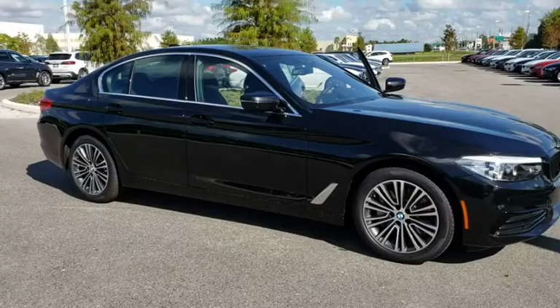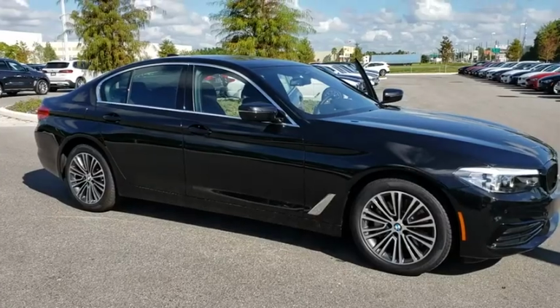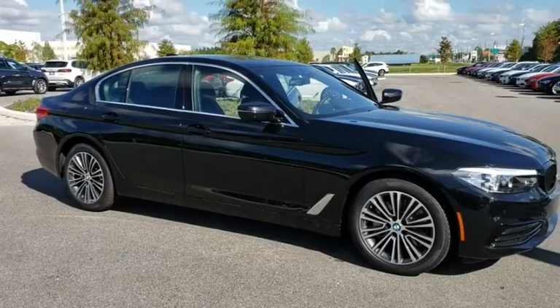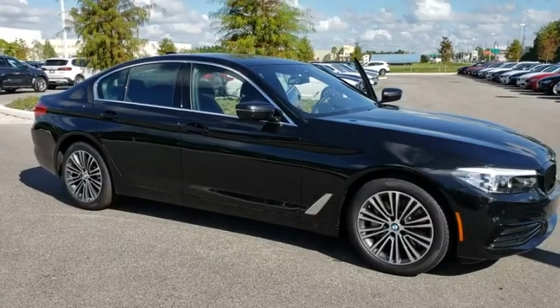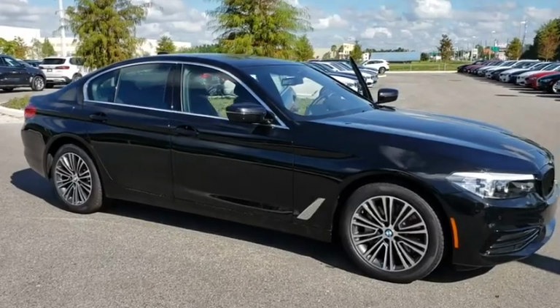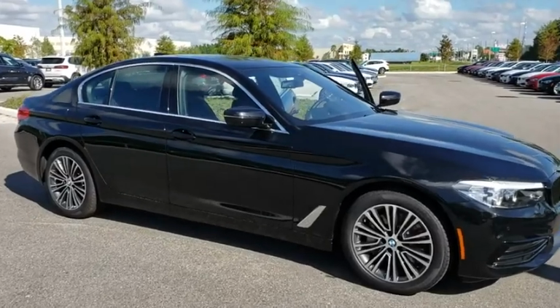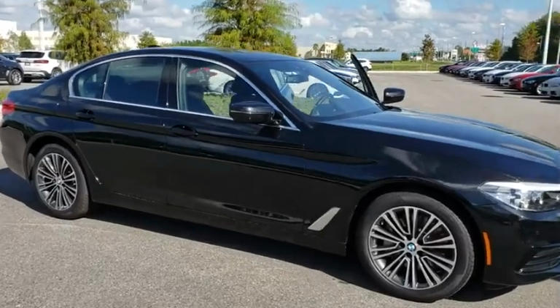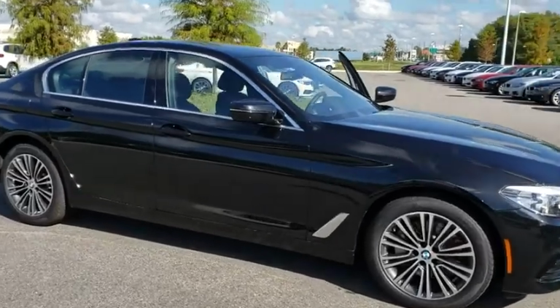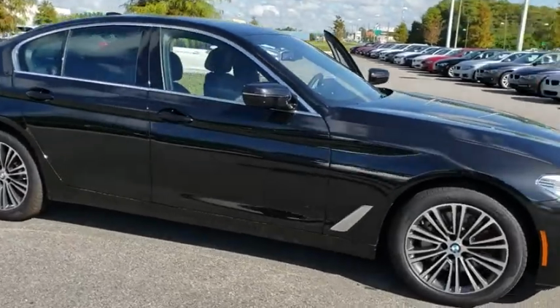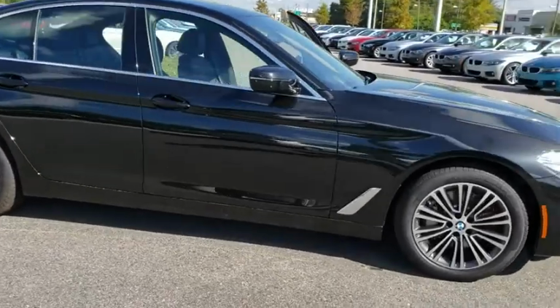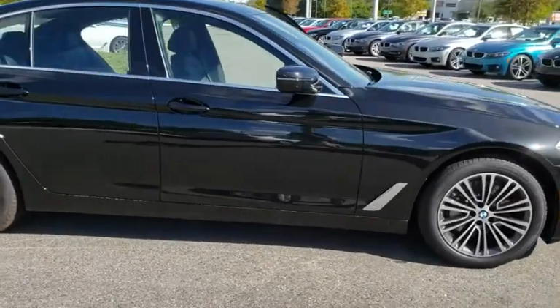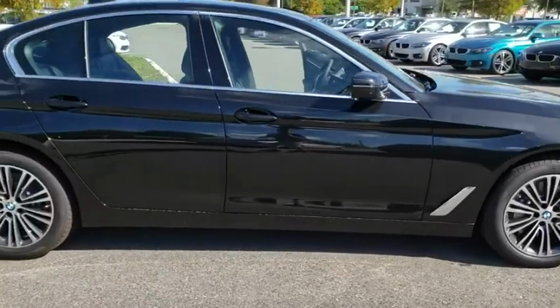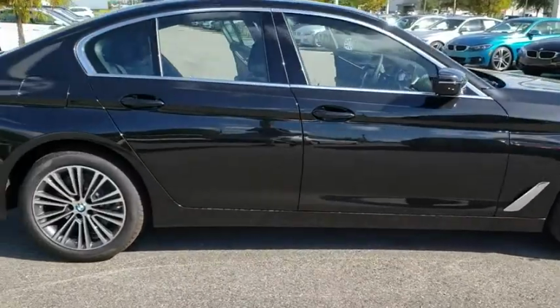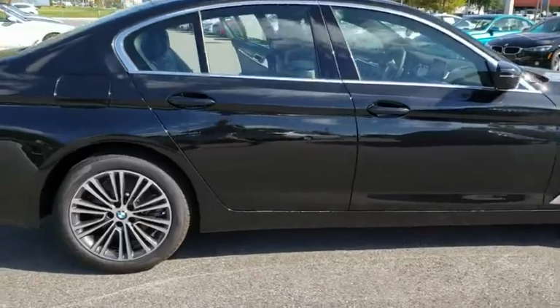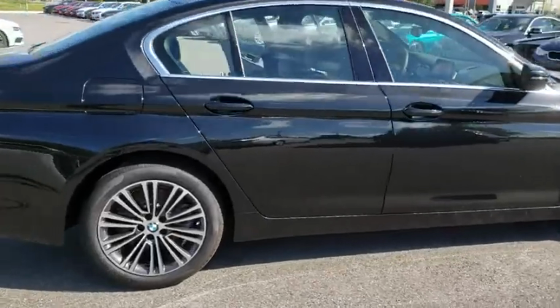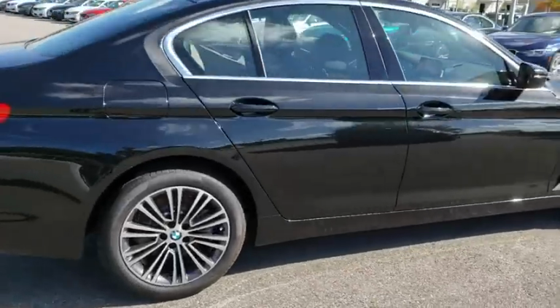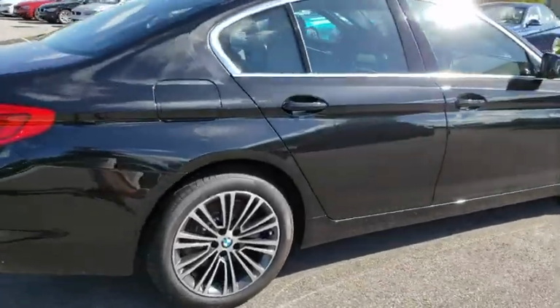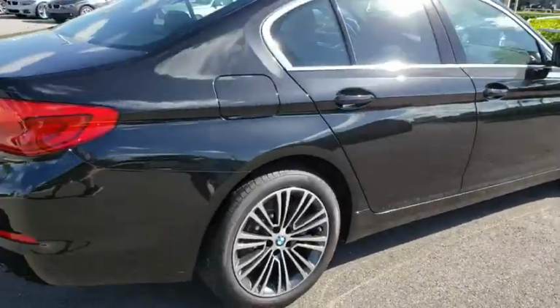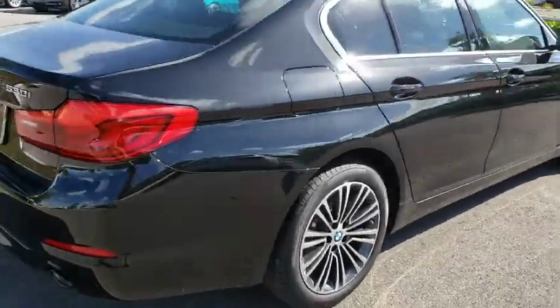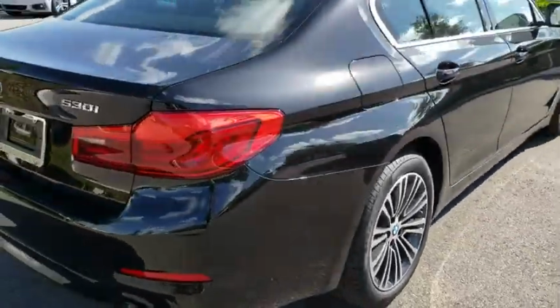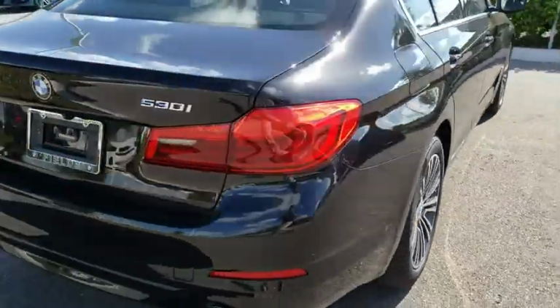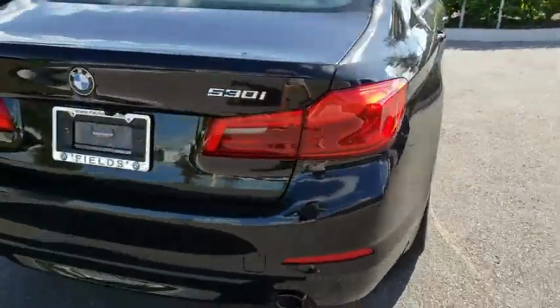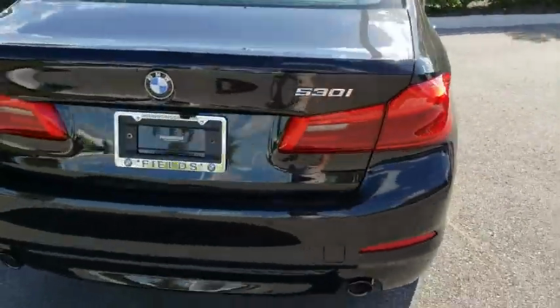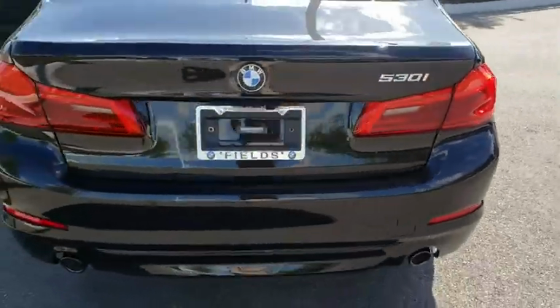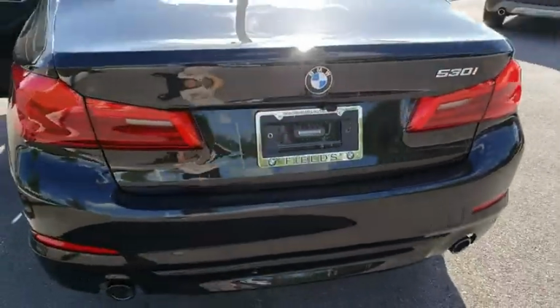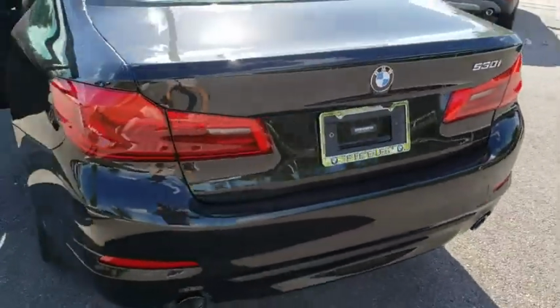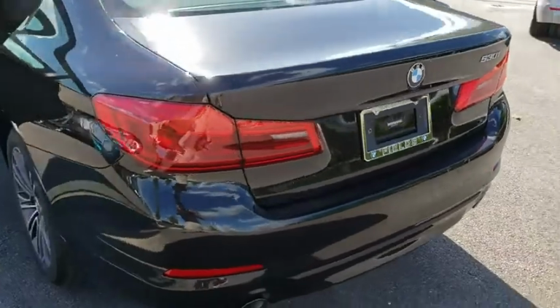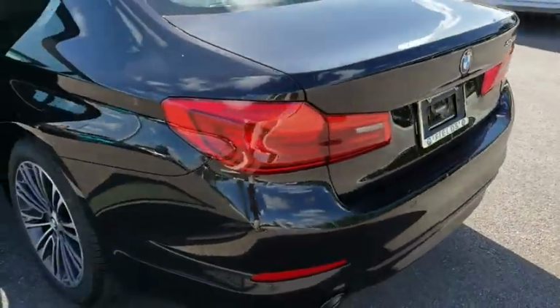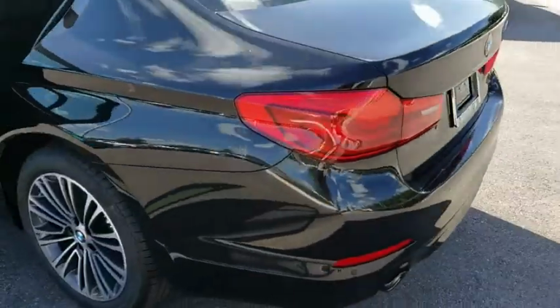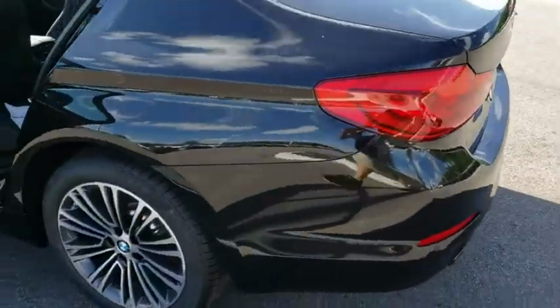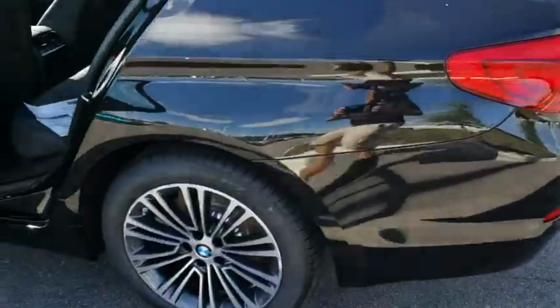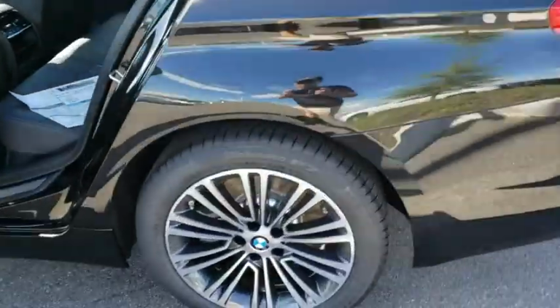2019 BMW 5 Series. The 5 Series incorporates bold styling cues that departed from BMW's traditional styling language. If you are looking for excitement and boldness, the 5 is for you.